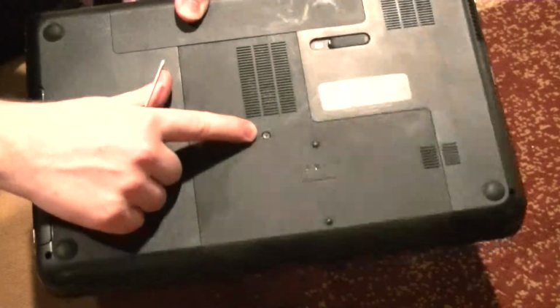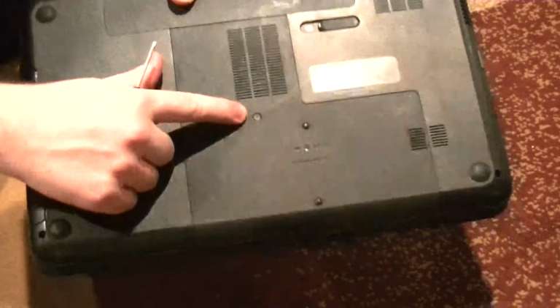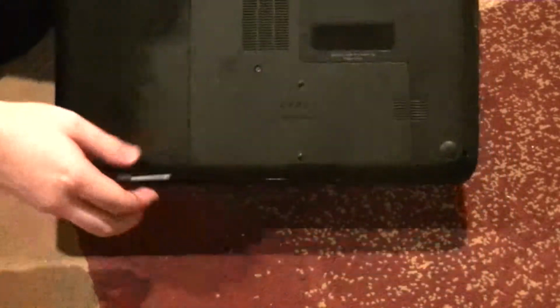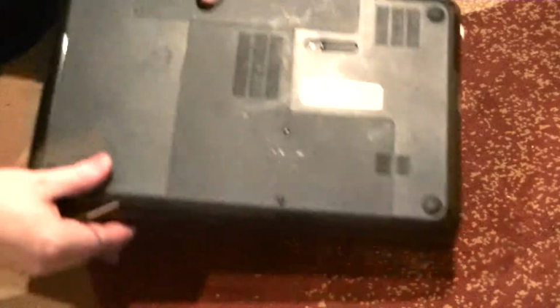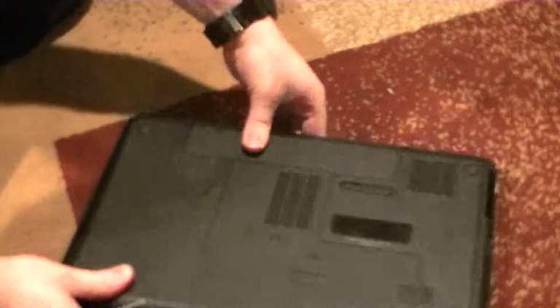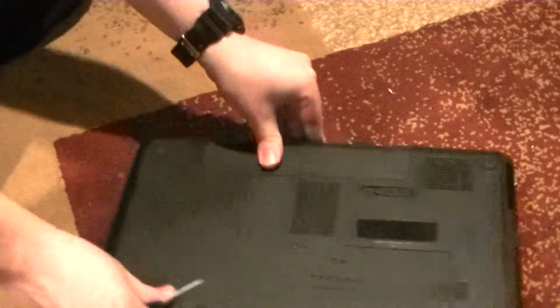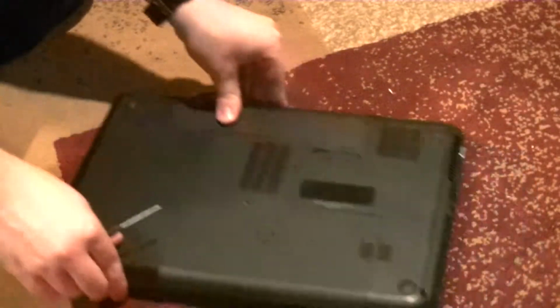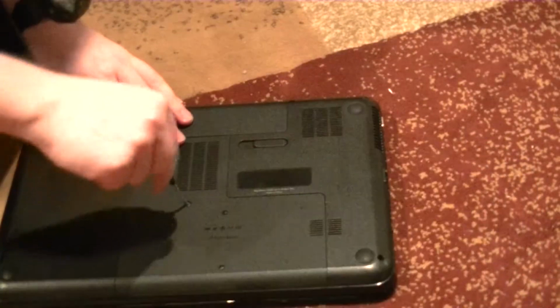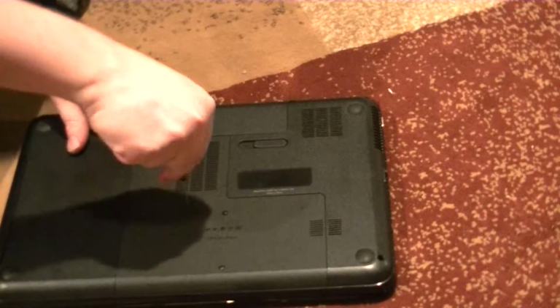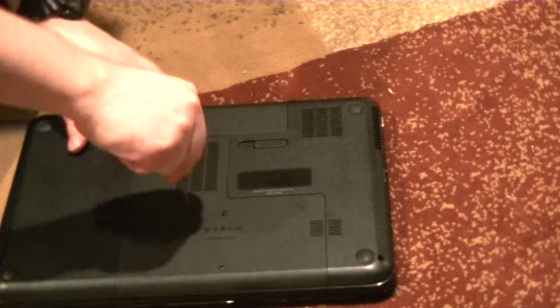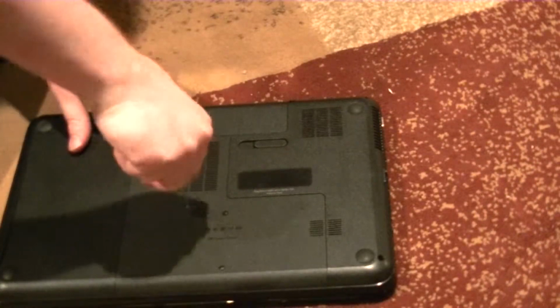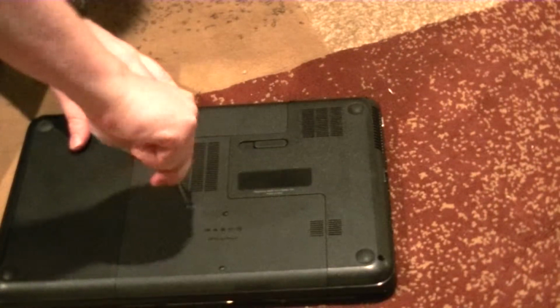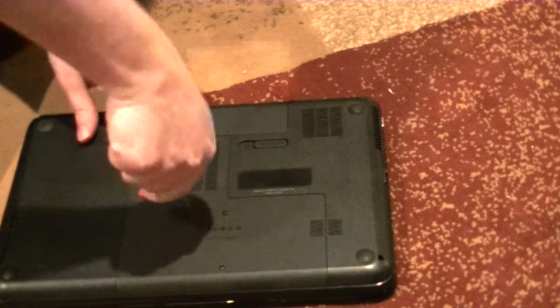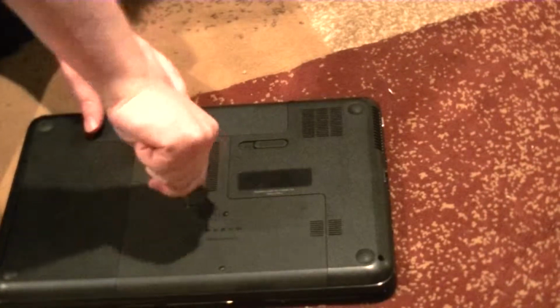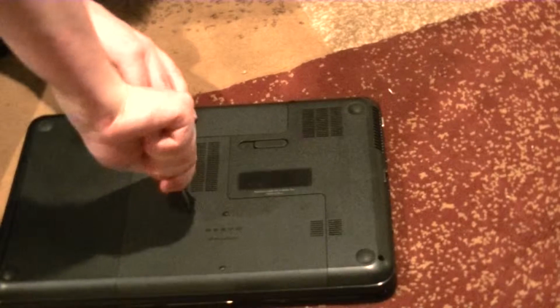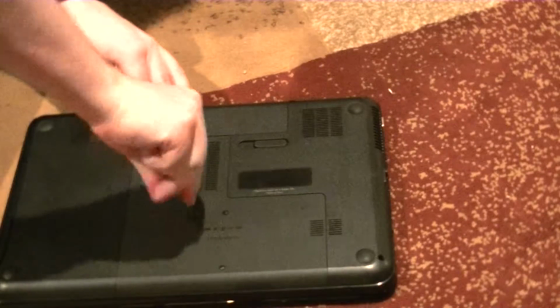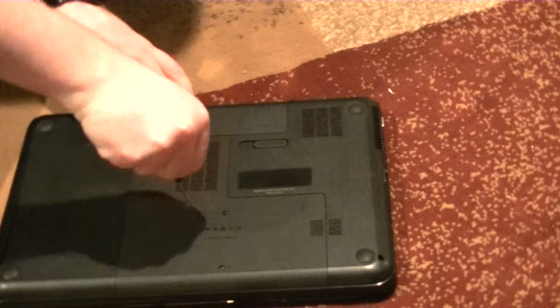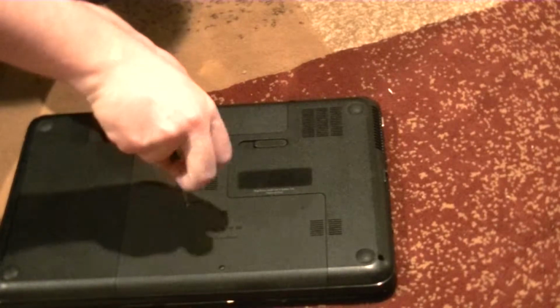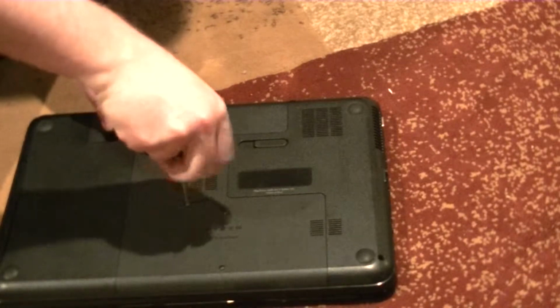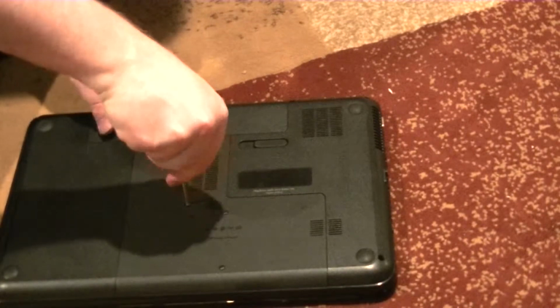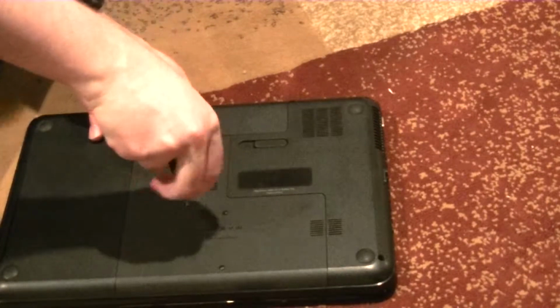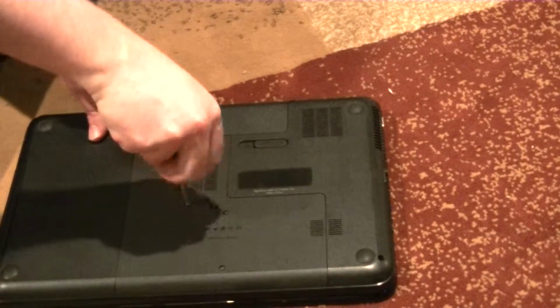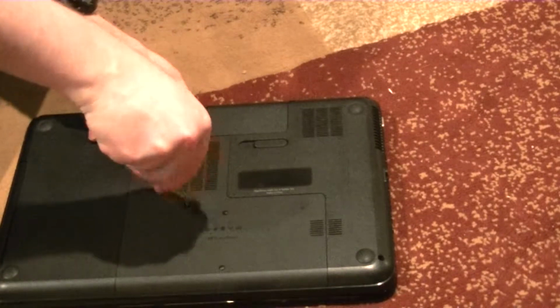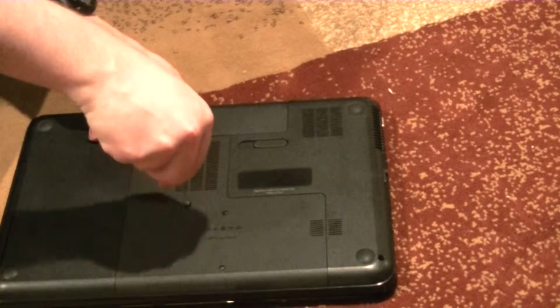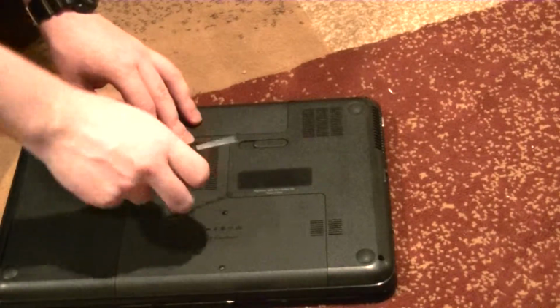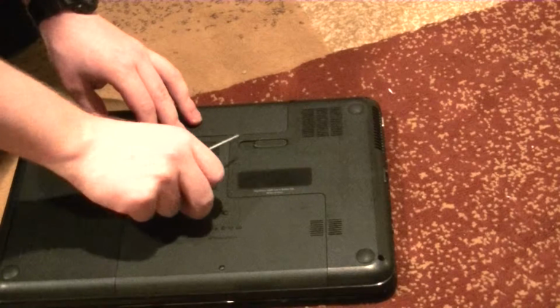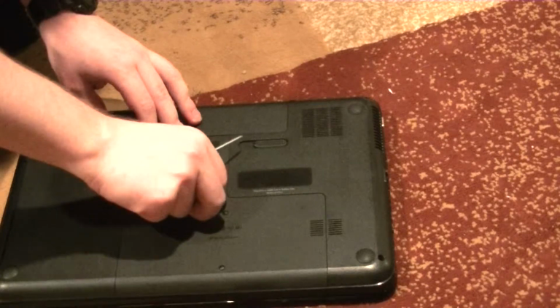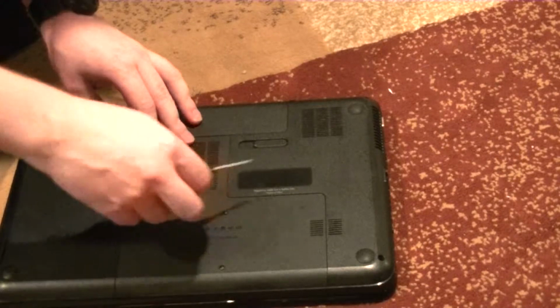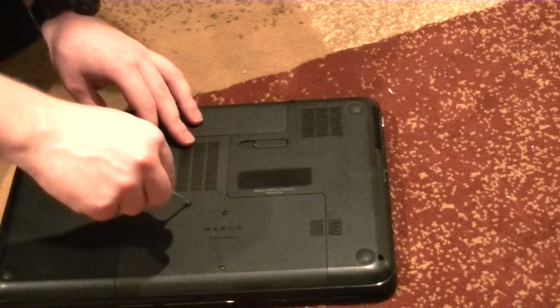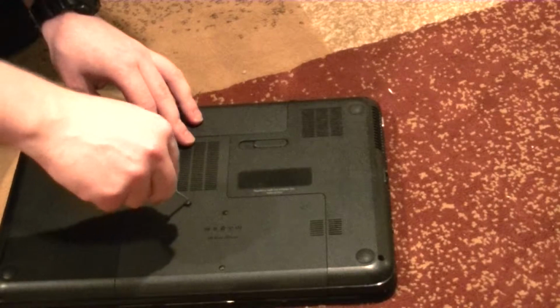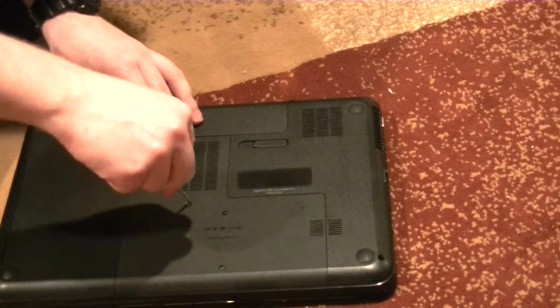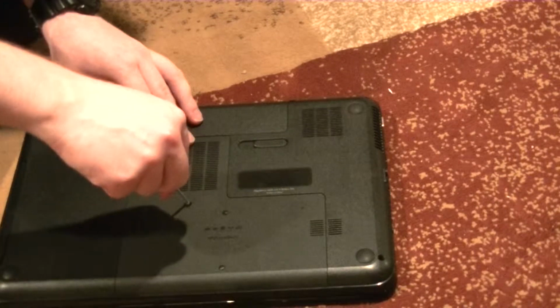Turn it upside down and locate the screws that will release the door to expose the drive. Different models will have different numbers and locations of screws. This is an HP Pavilion G6-2233NR, which luckily only has one in the center, though most notebooks will have more than that.